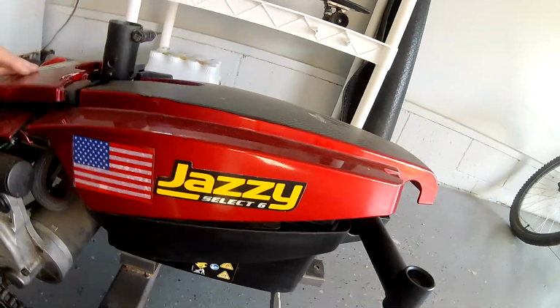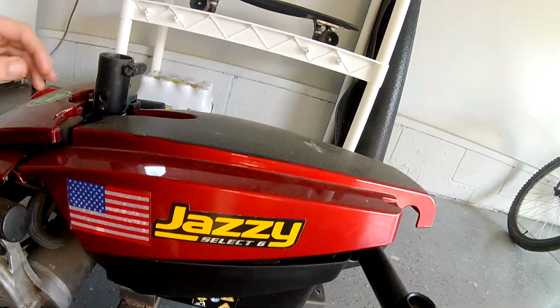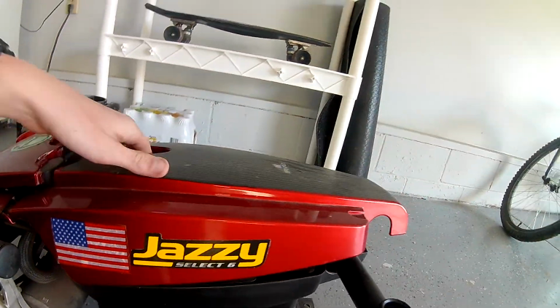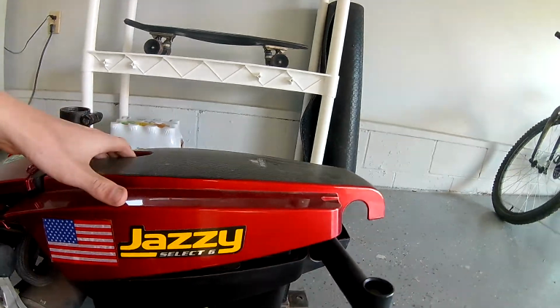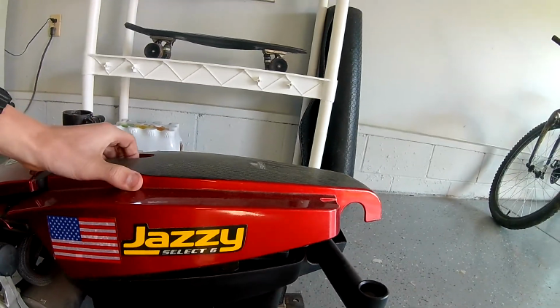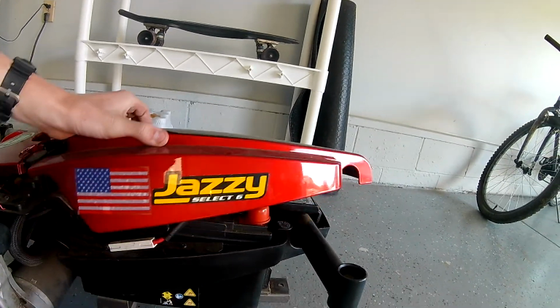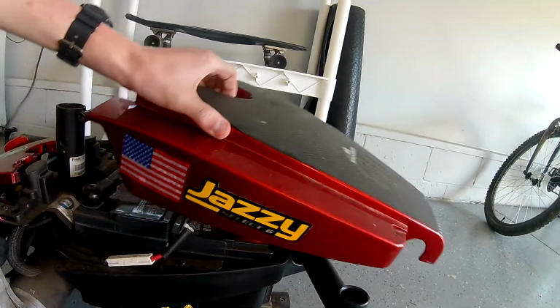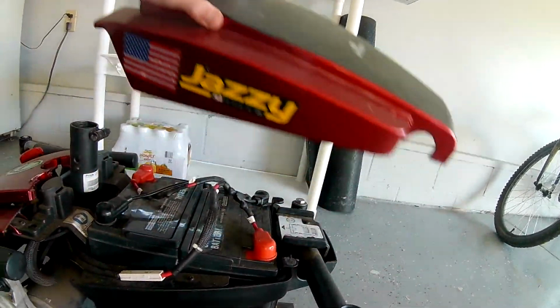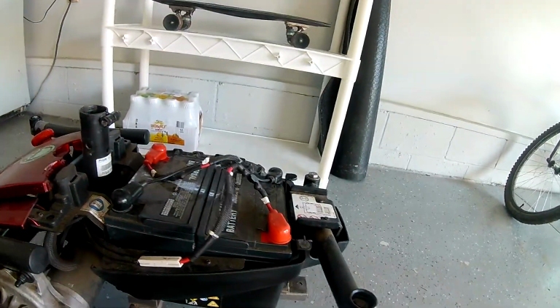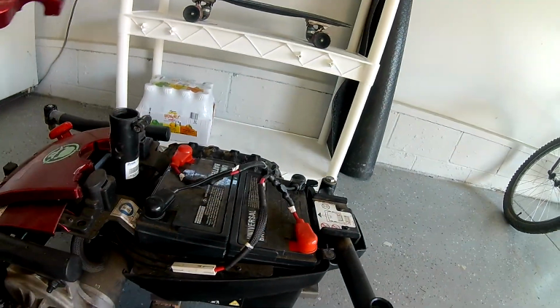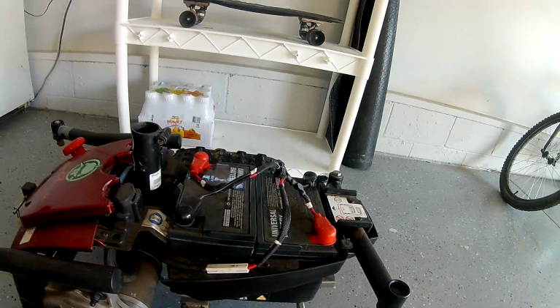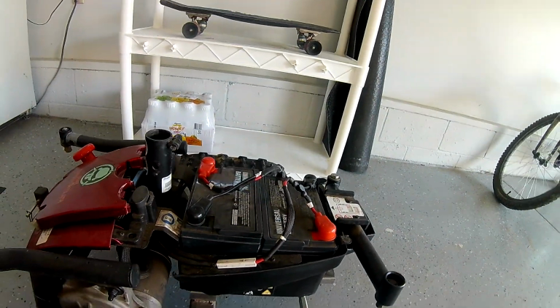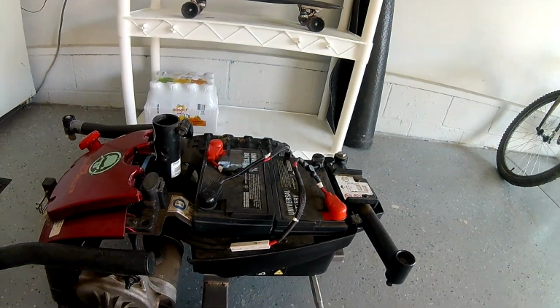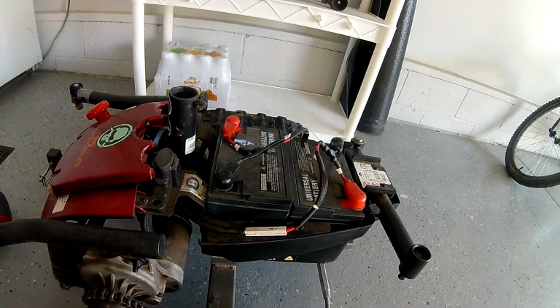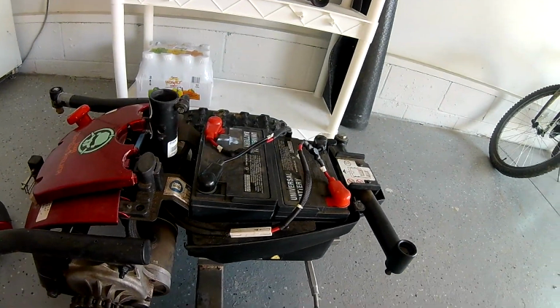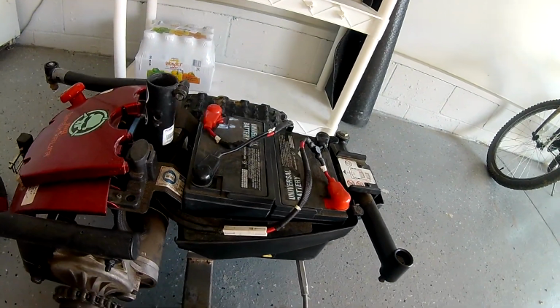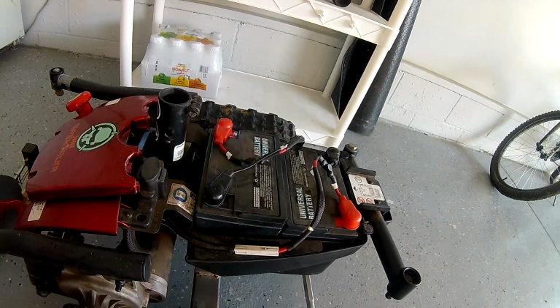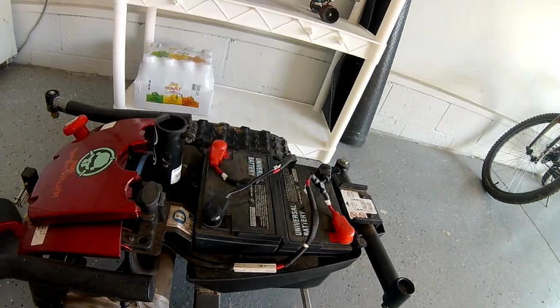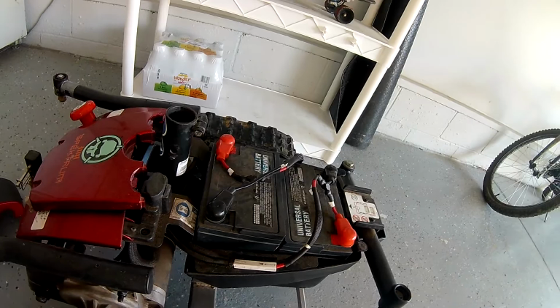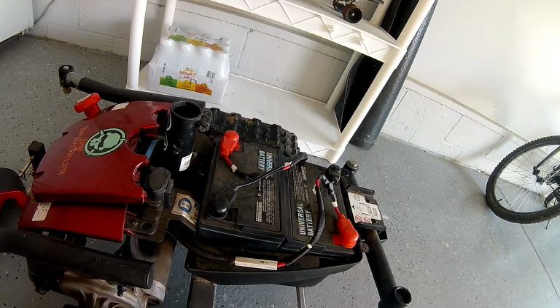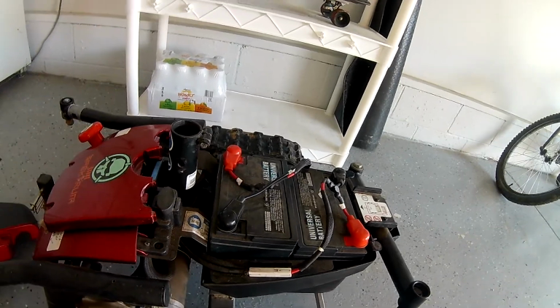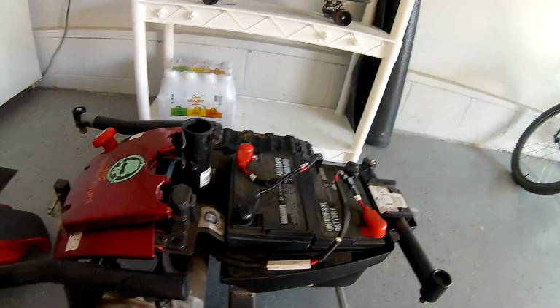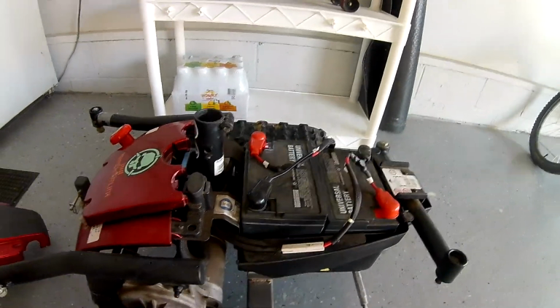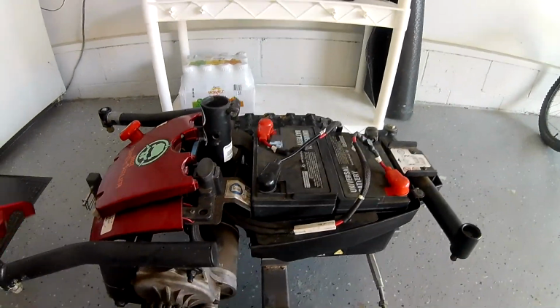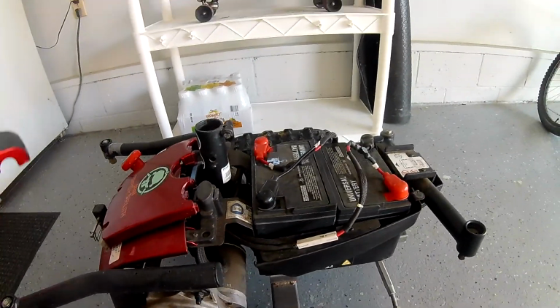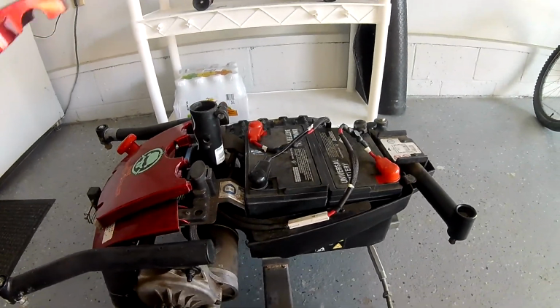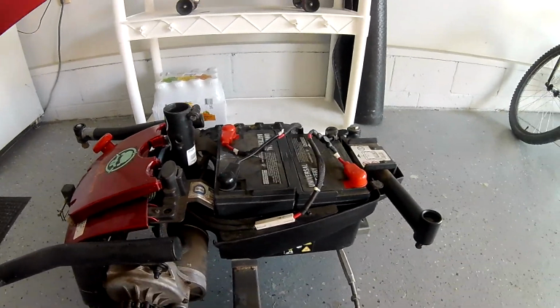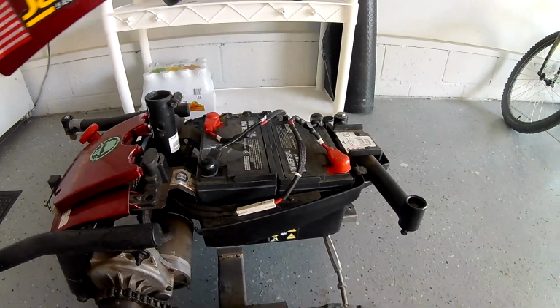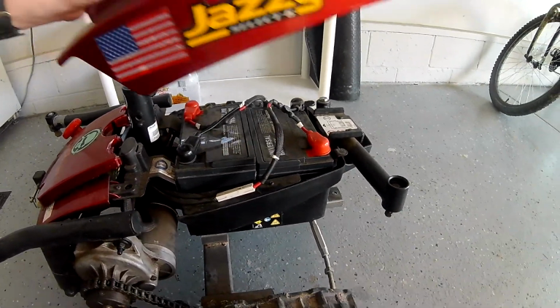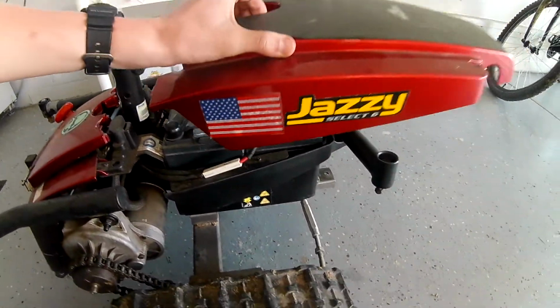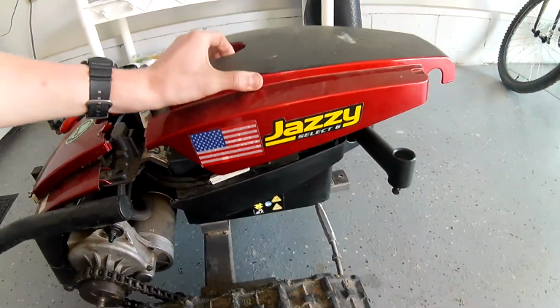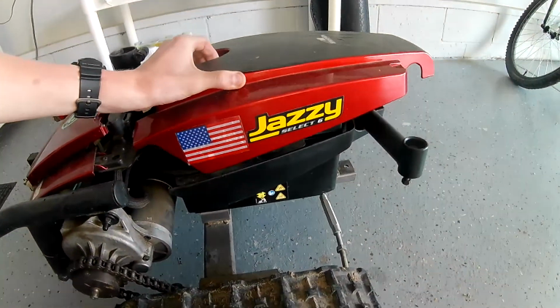And the last thing is the batteries — two giant, well, not really giant, but car batteries. They came with the wheelchair, so it's running 24 volts.